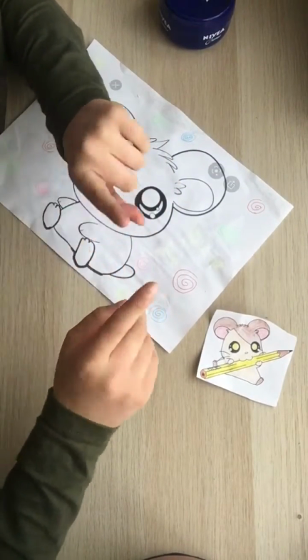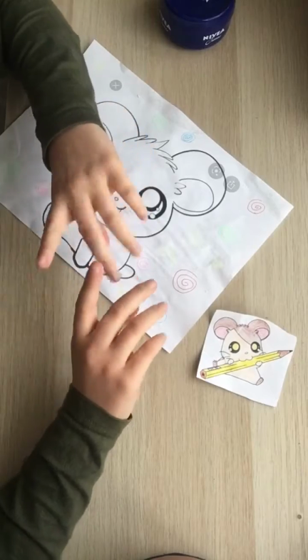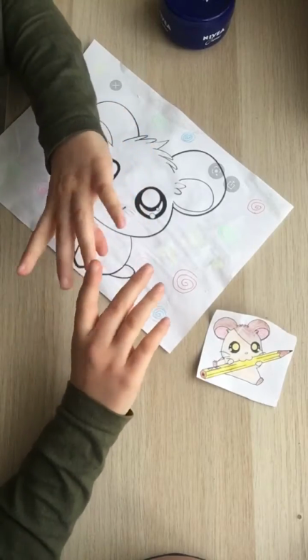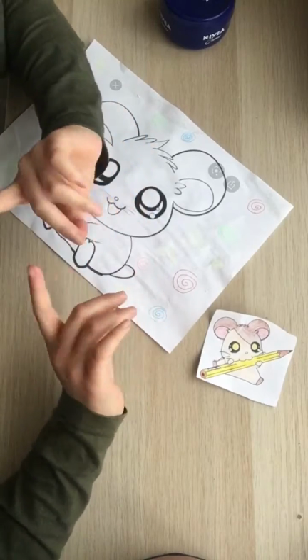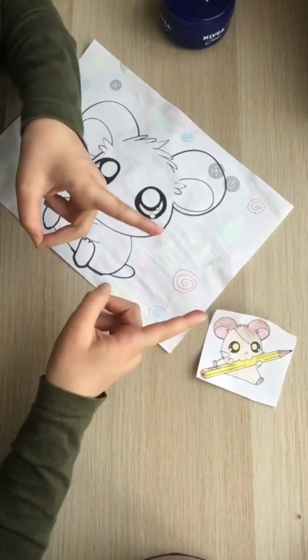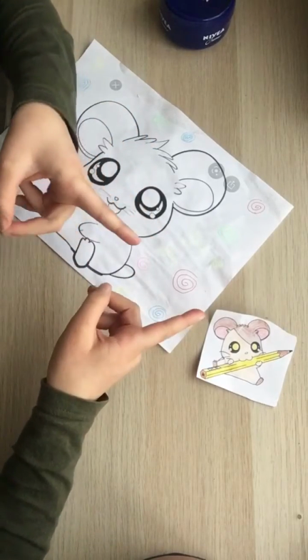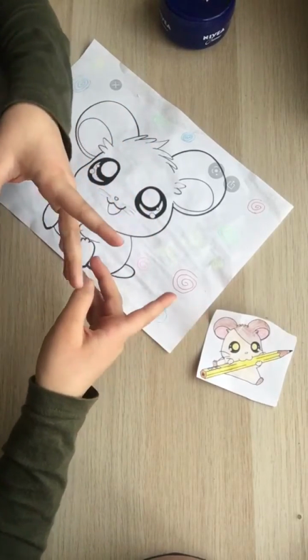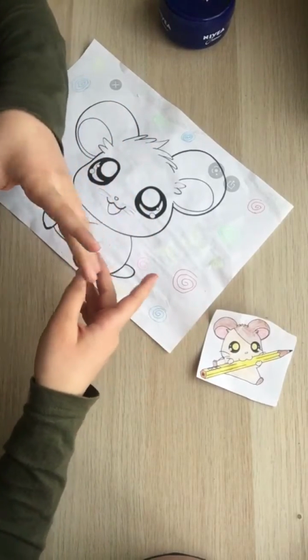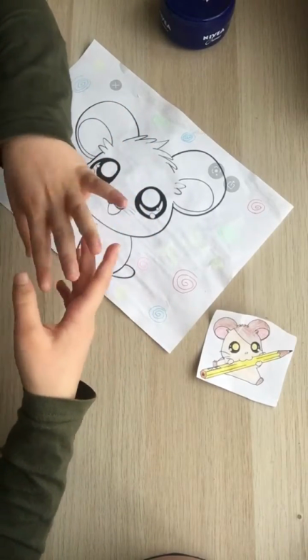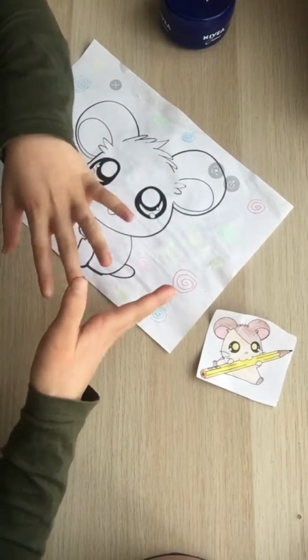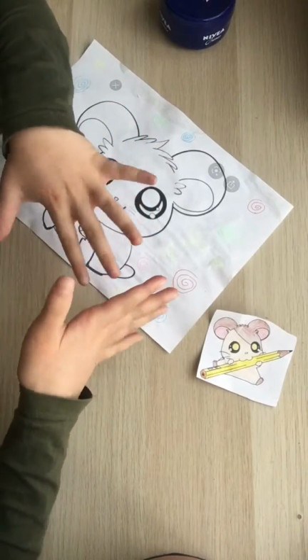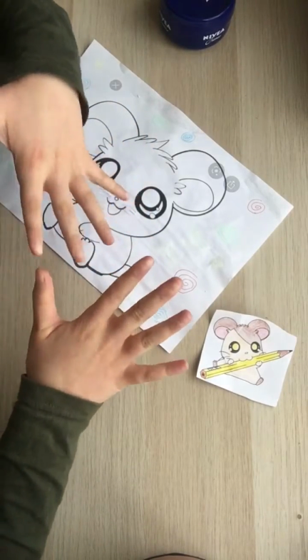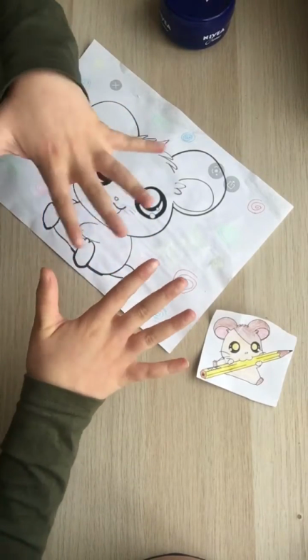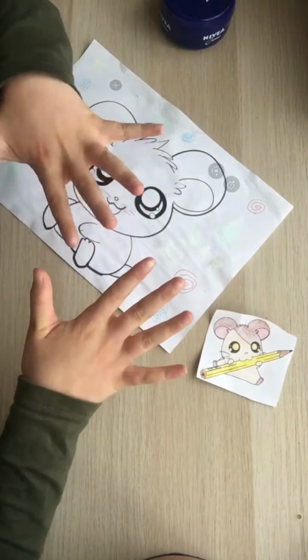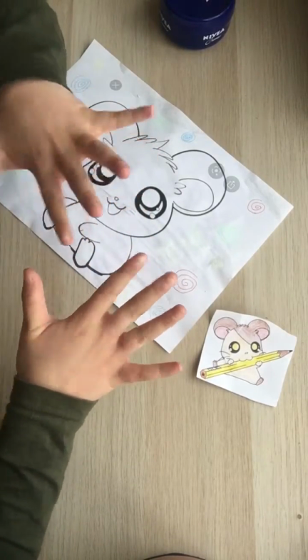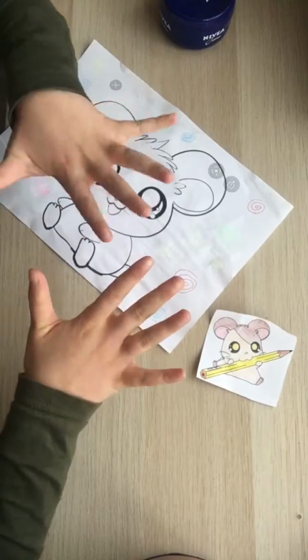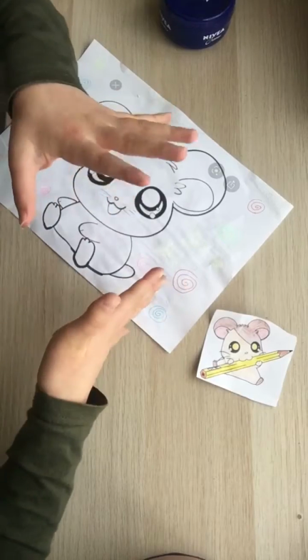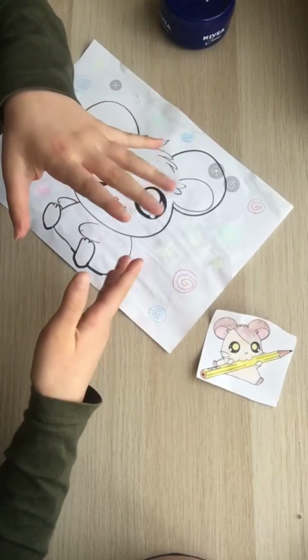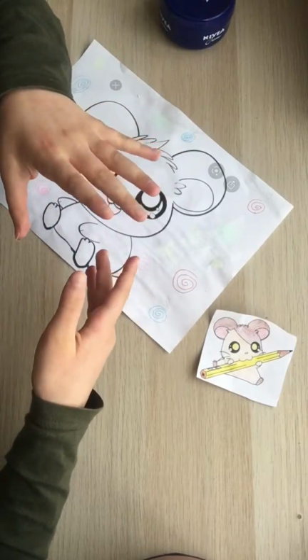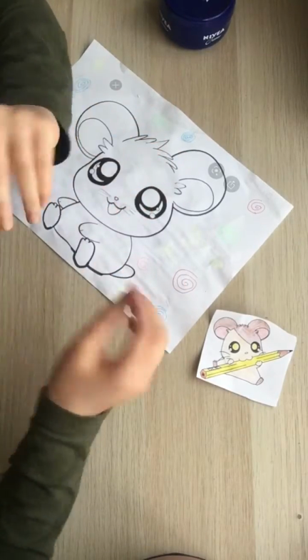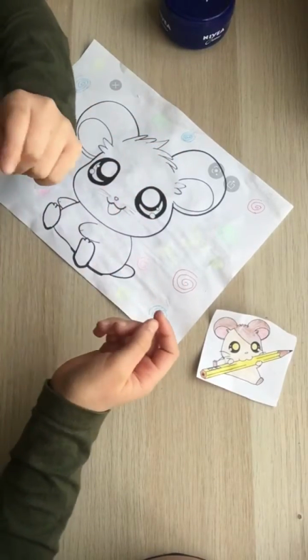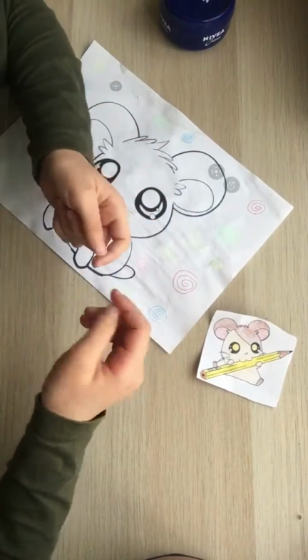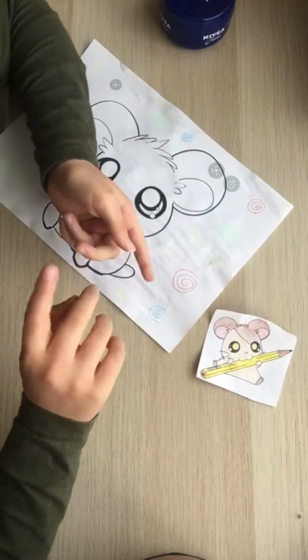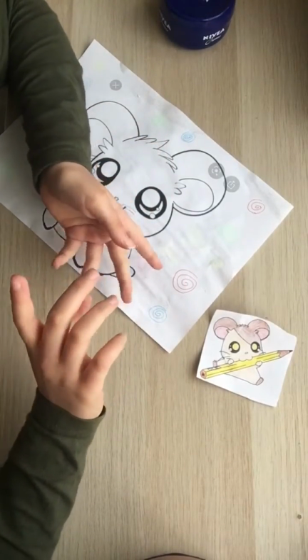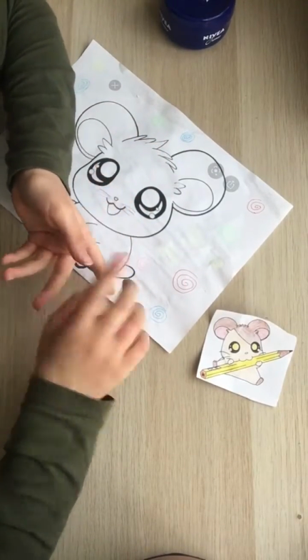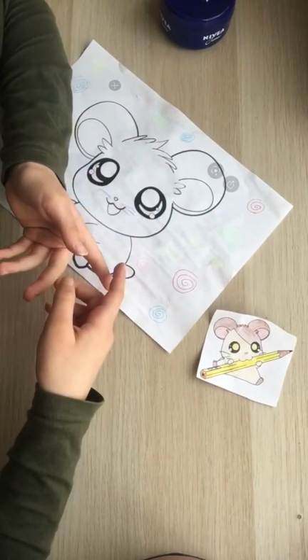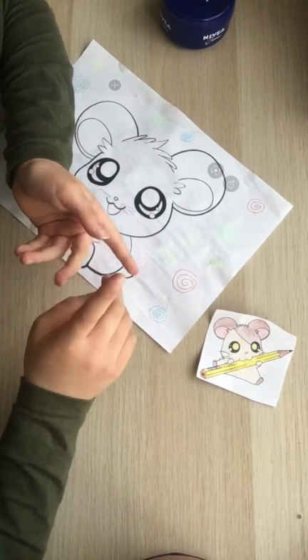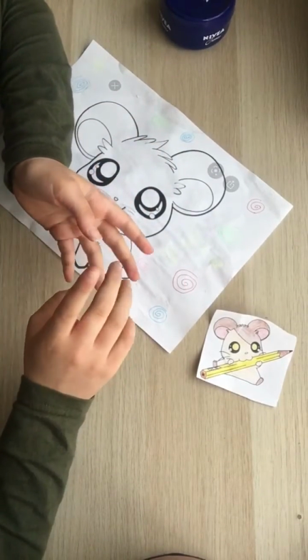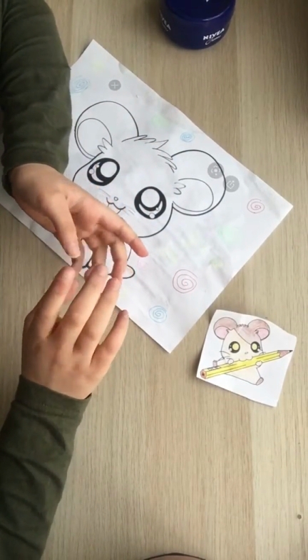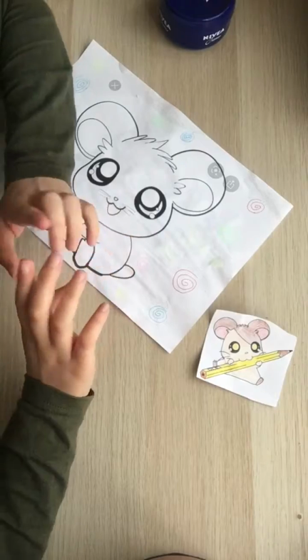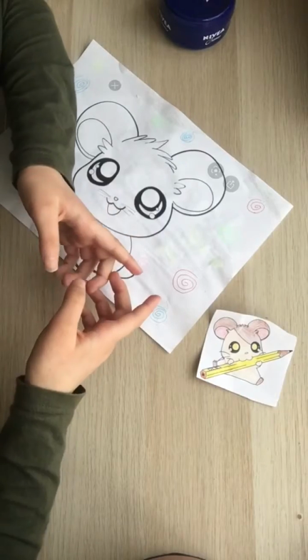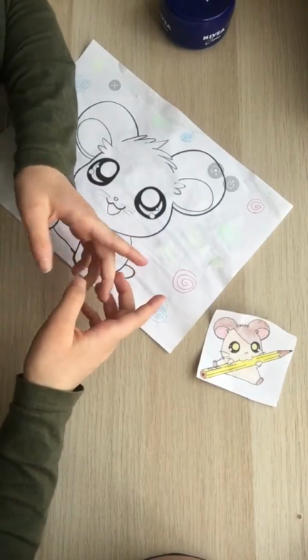The first hamster is the dwarf hamster. Dwarf hamsters are two to four inches long and they're smaller than Syrian hamsters.